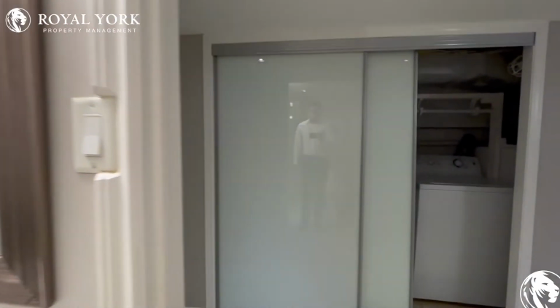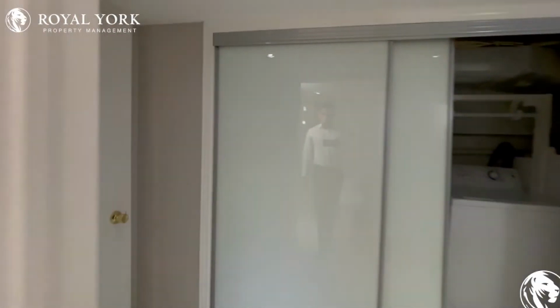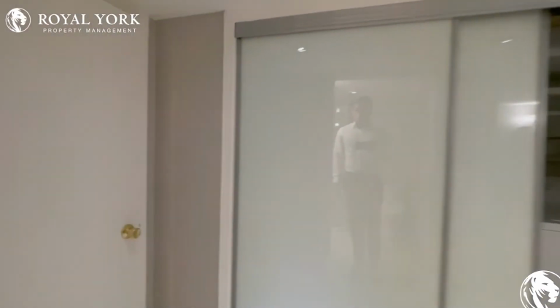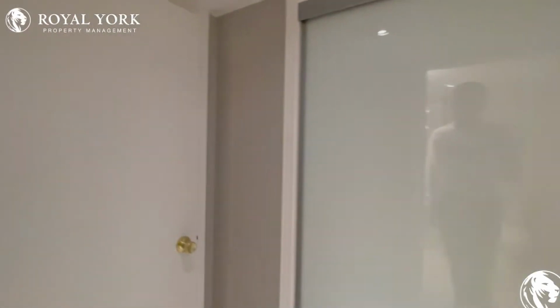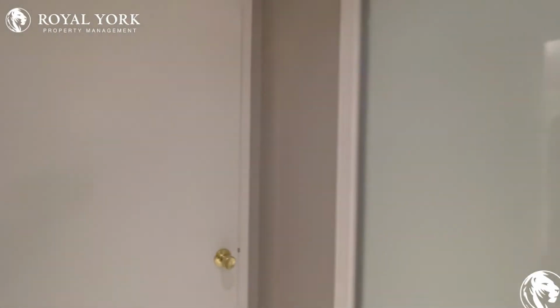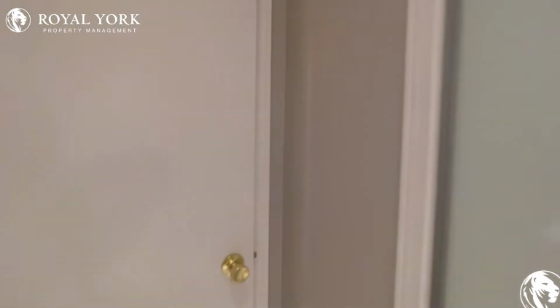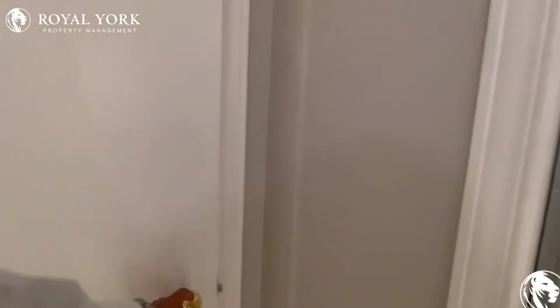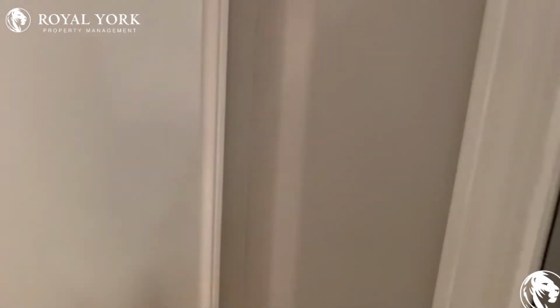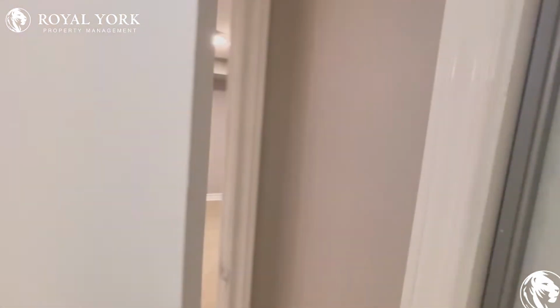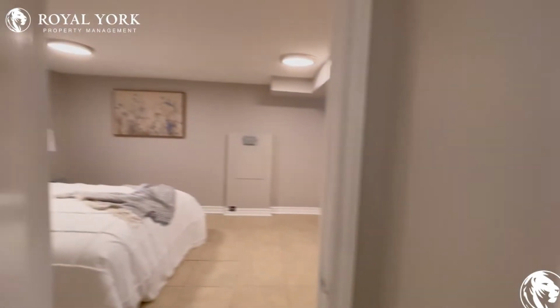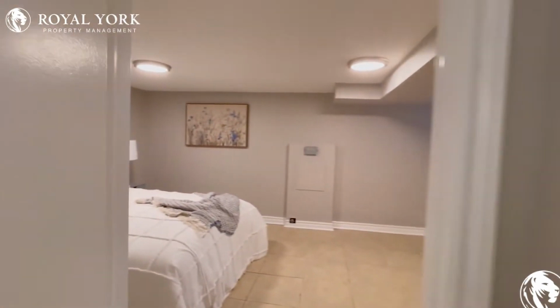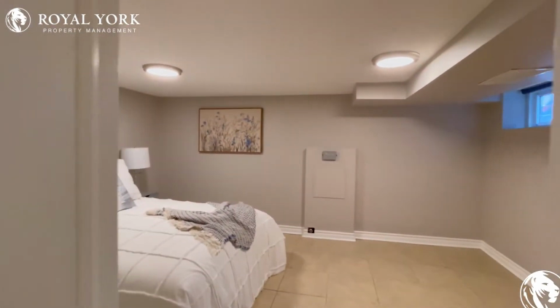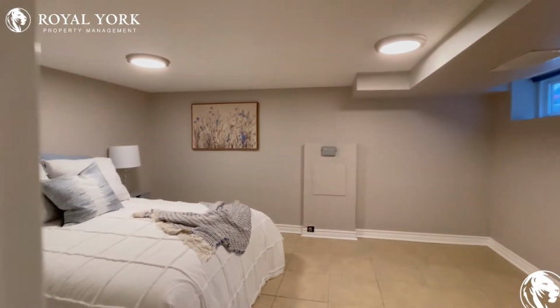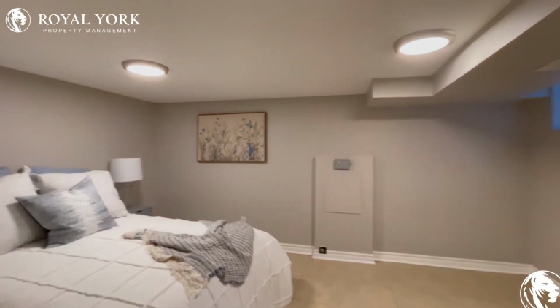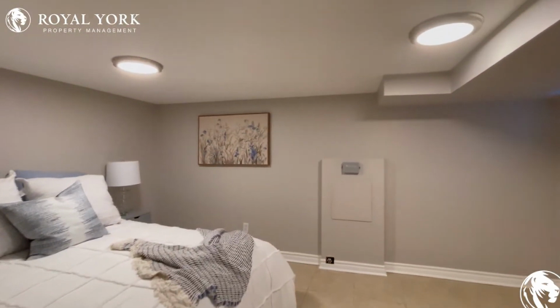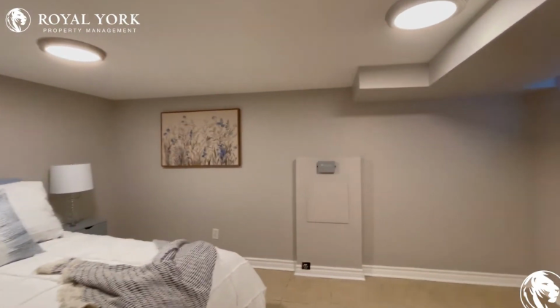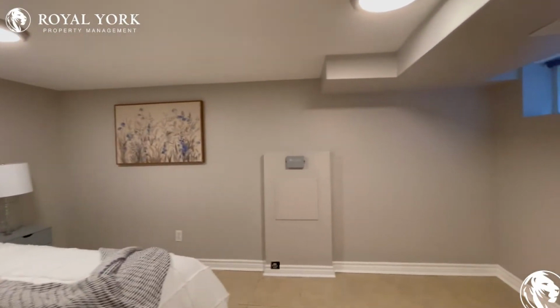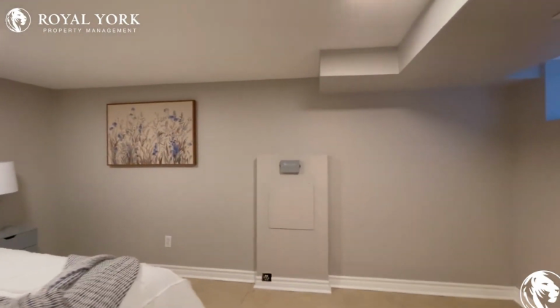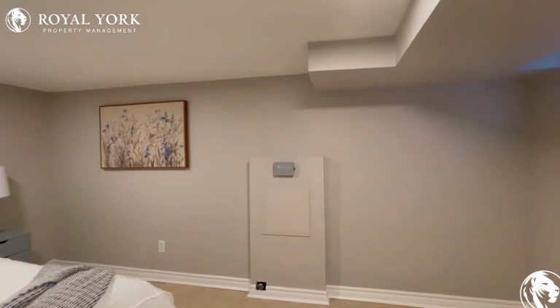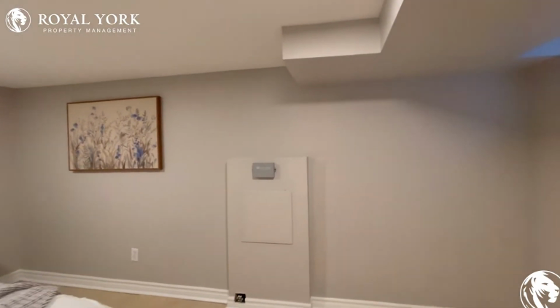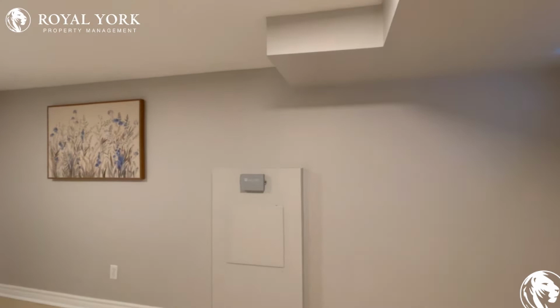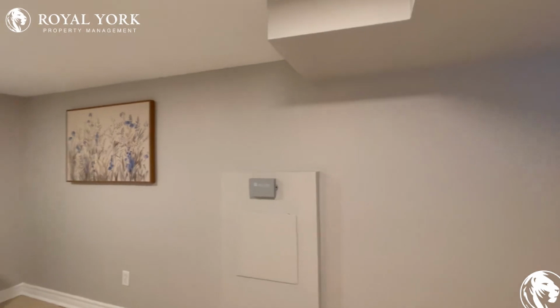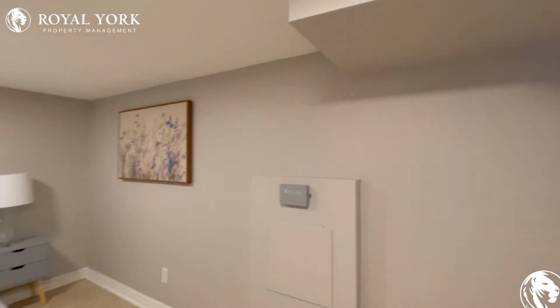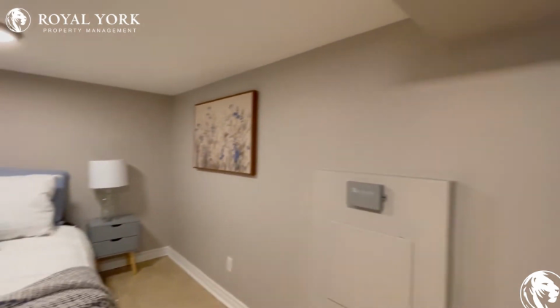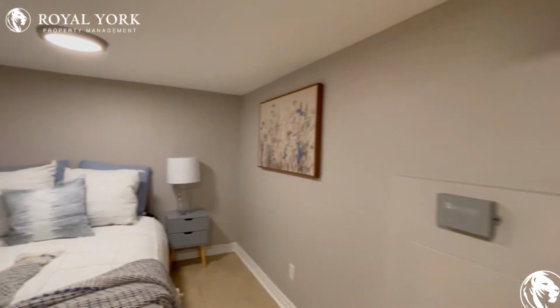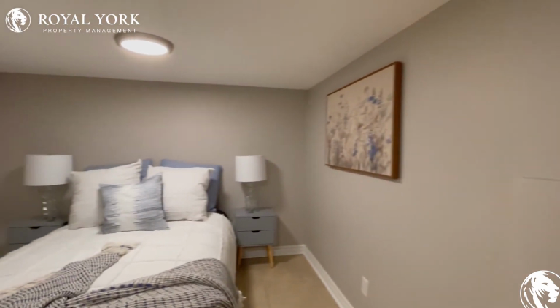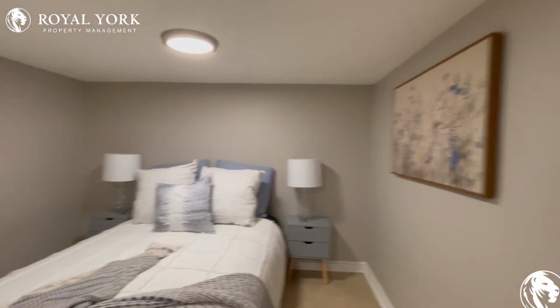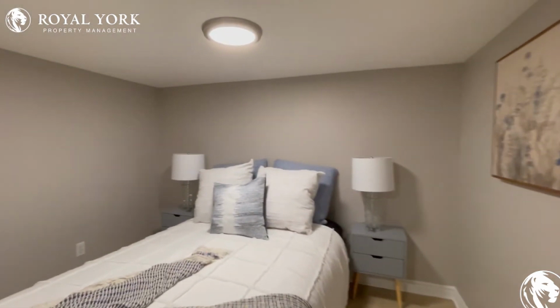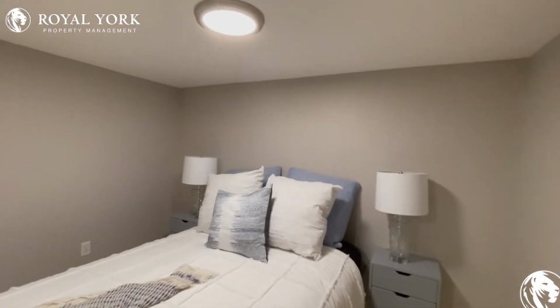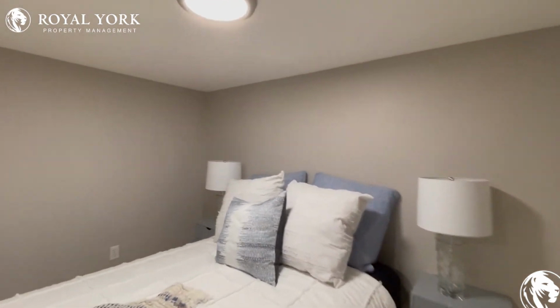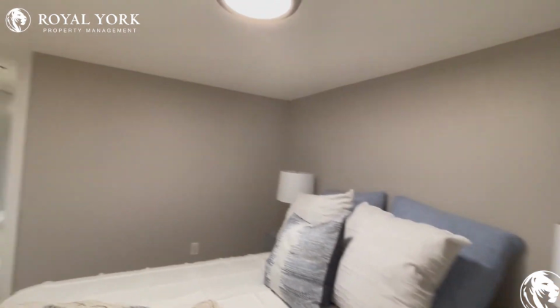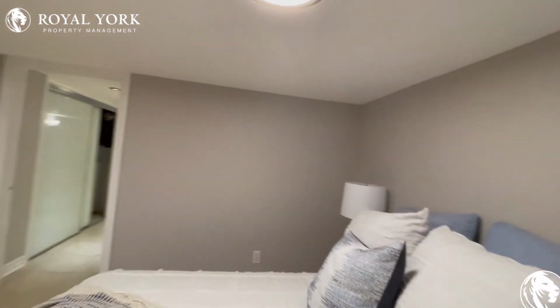On my left is the one bedroom, which can comfortably fit a queen-size bed with two nightstands on each side as well as a dresser. It's a very good sized room. Let's take a look.